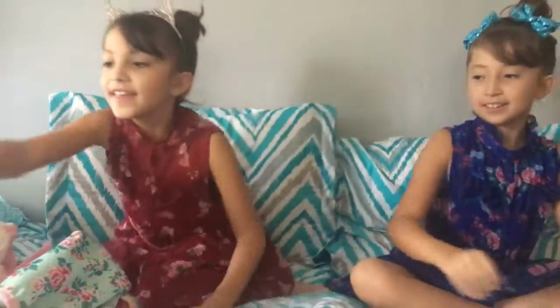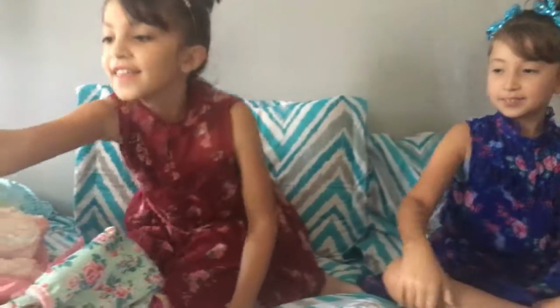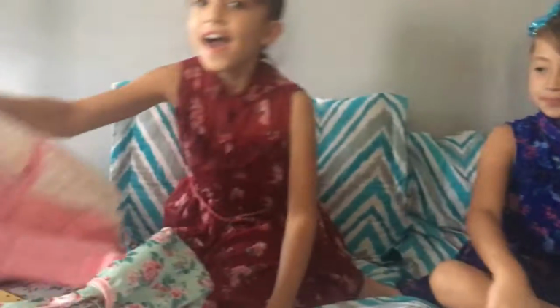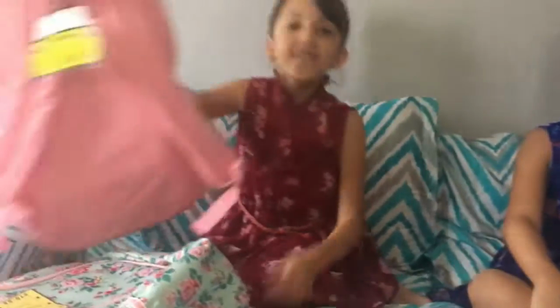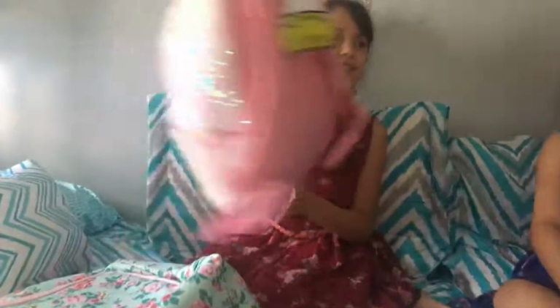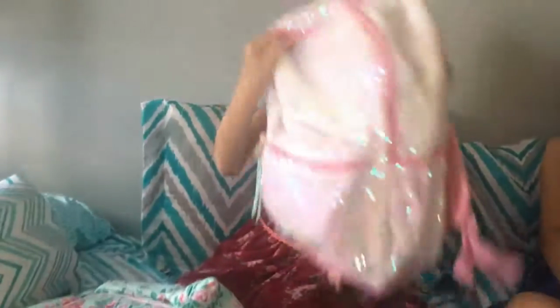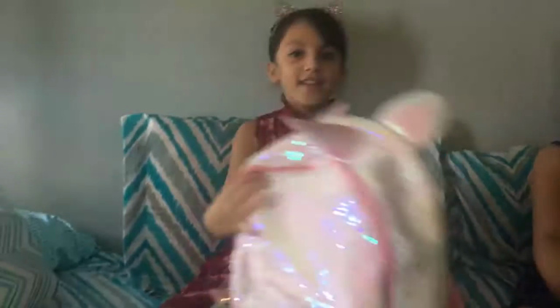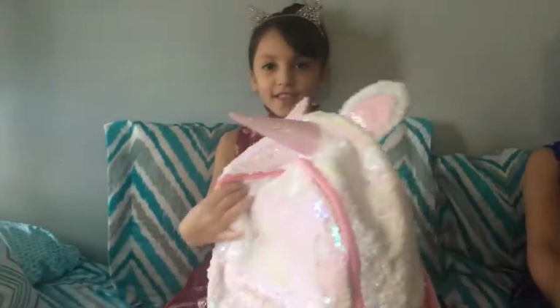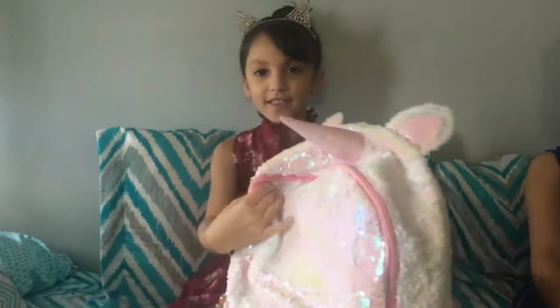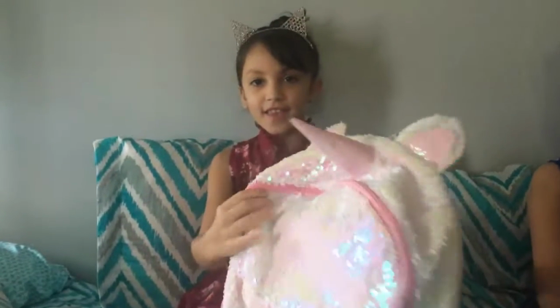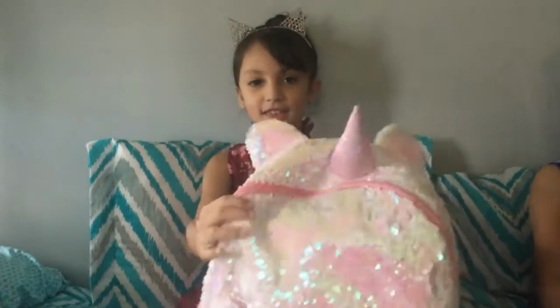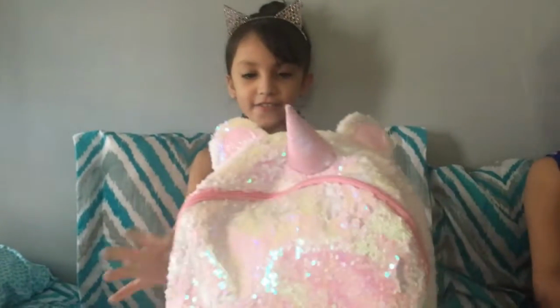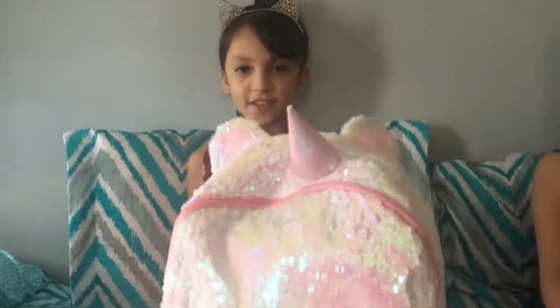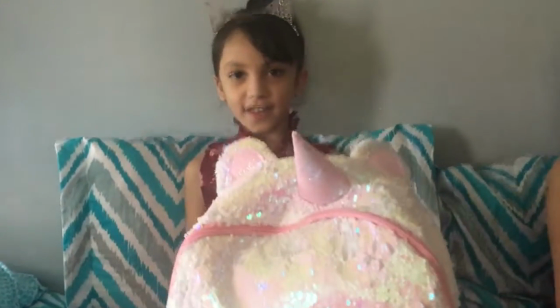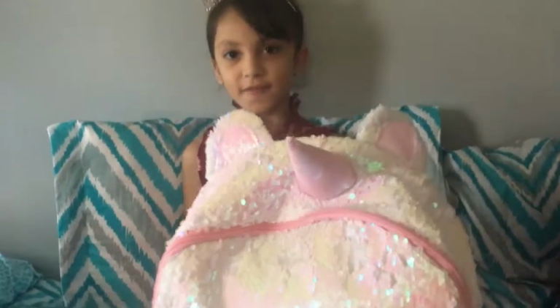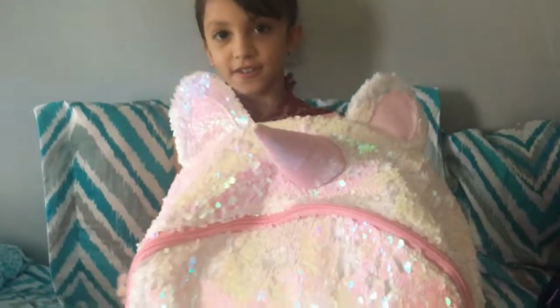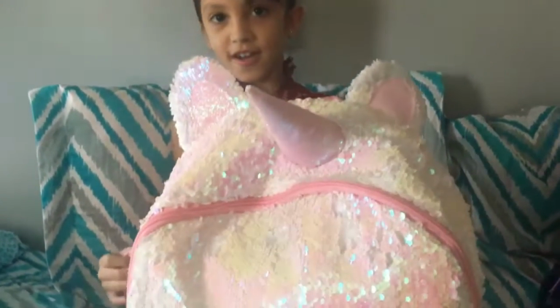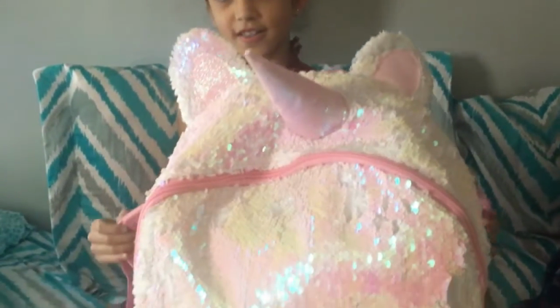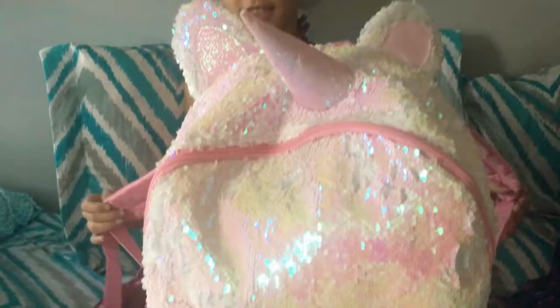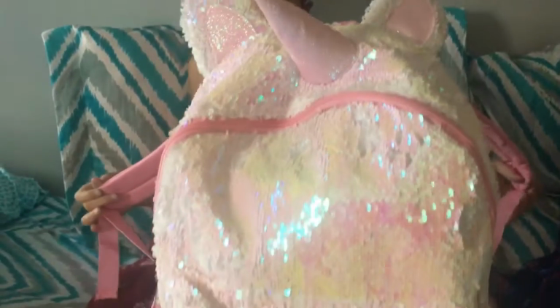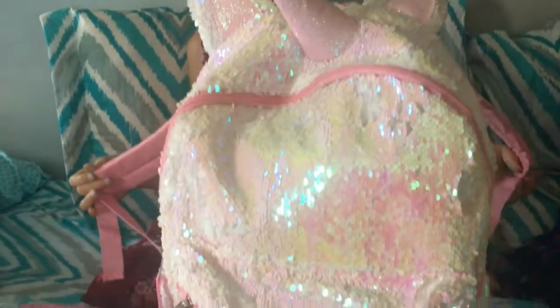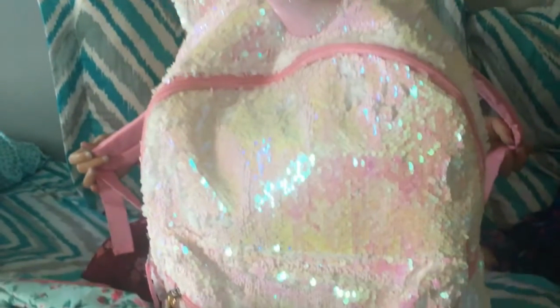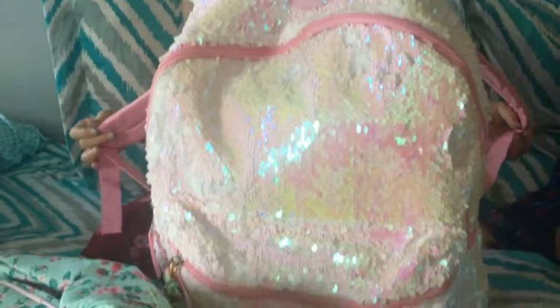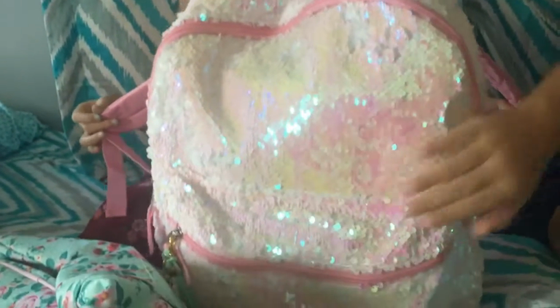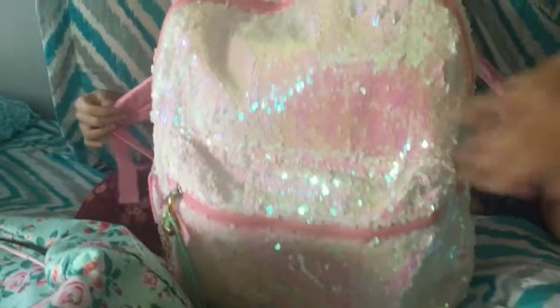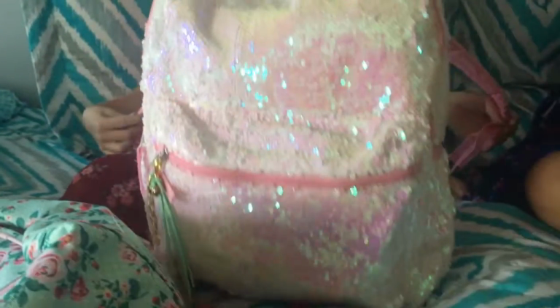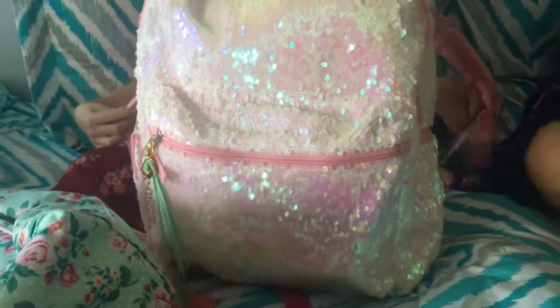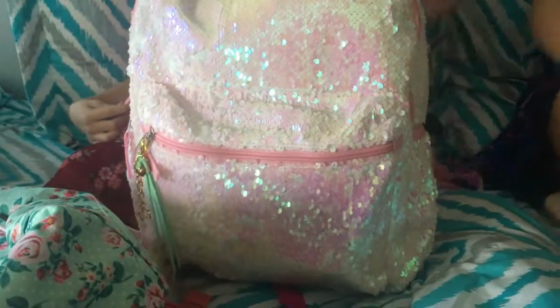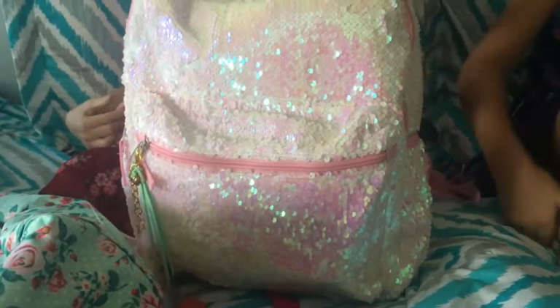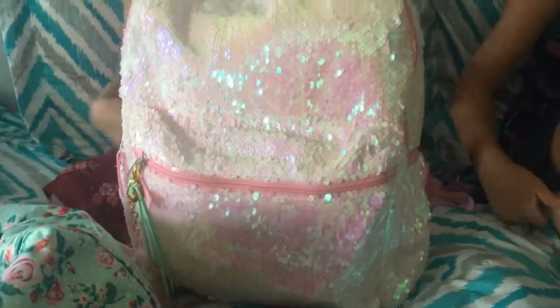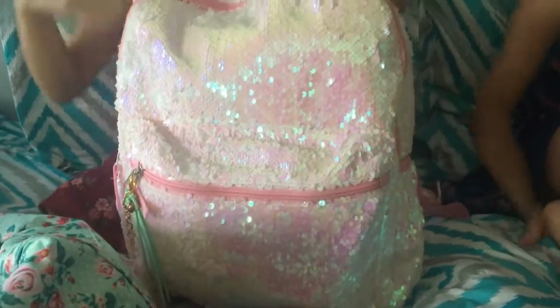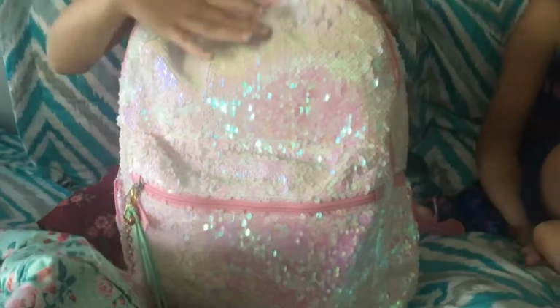I have a unicorn that I'm using first of all. And it's this size.